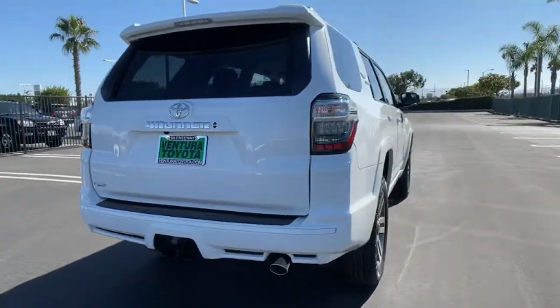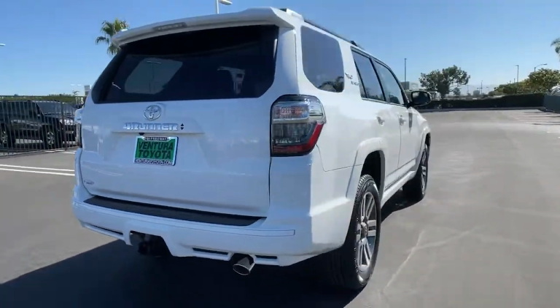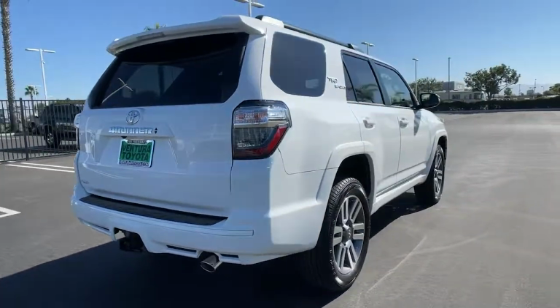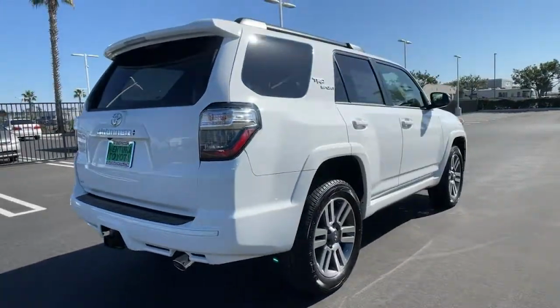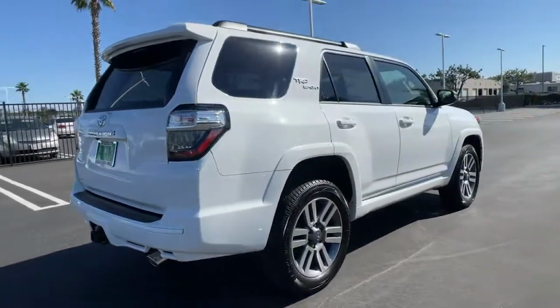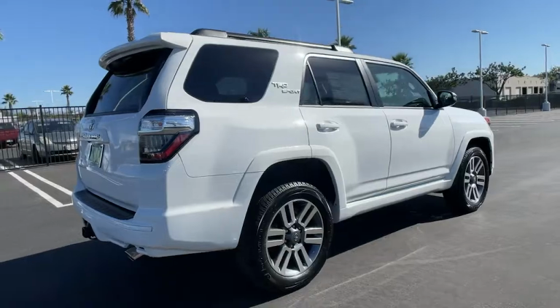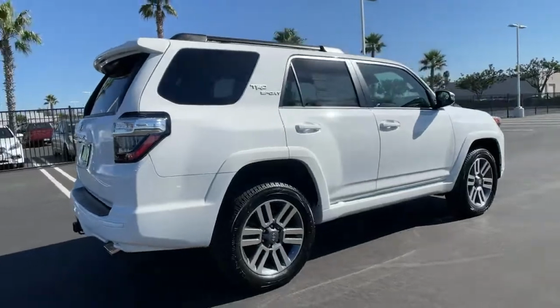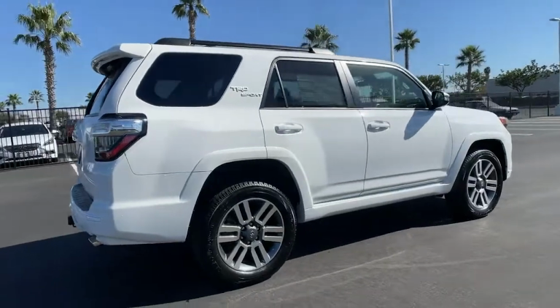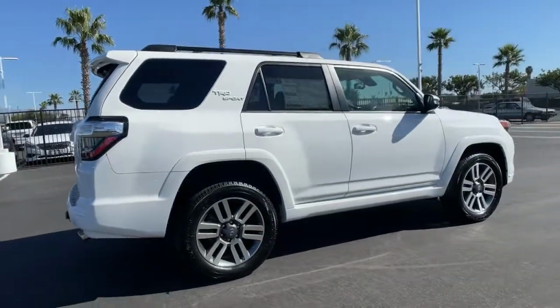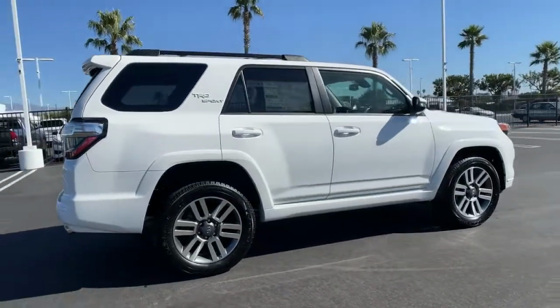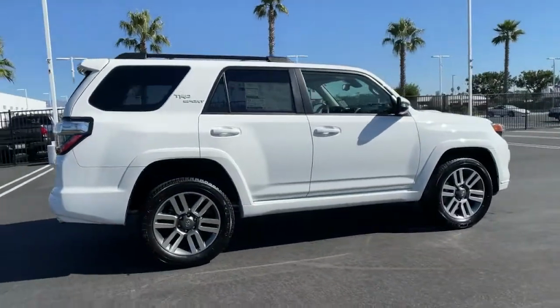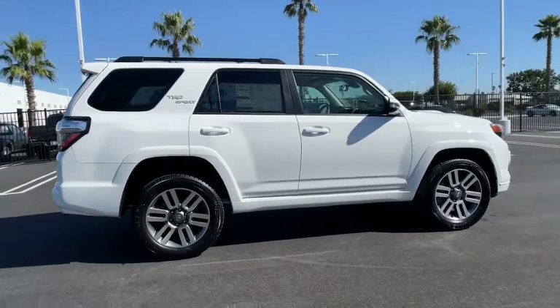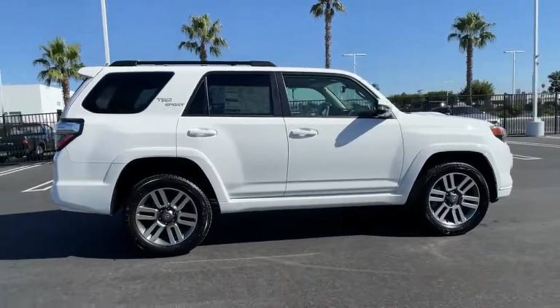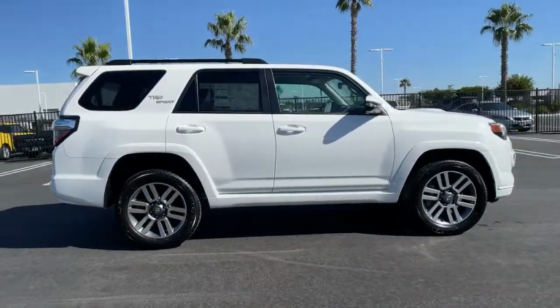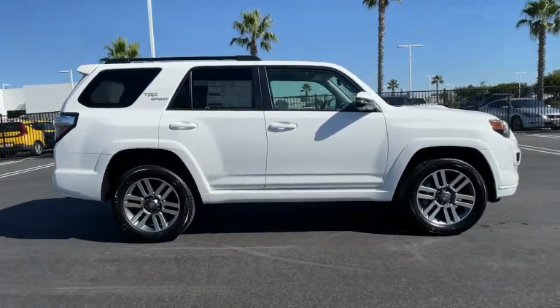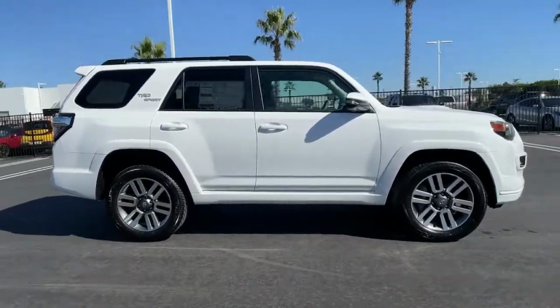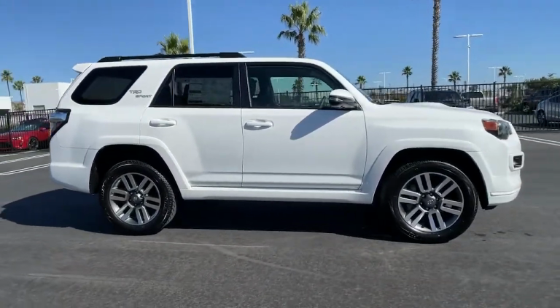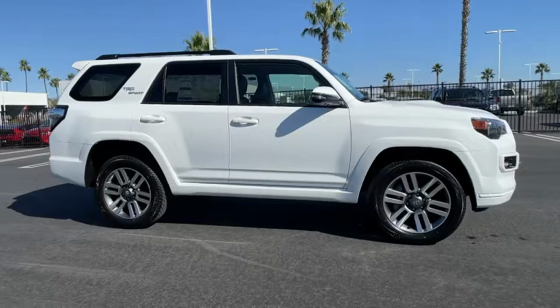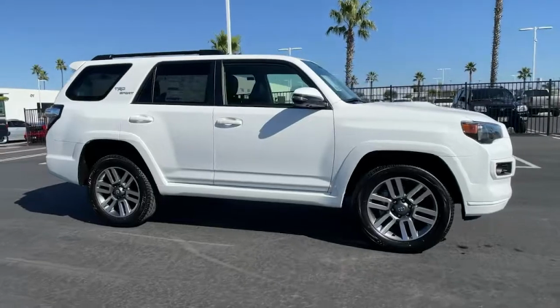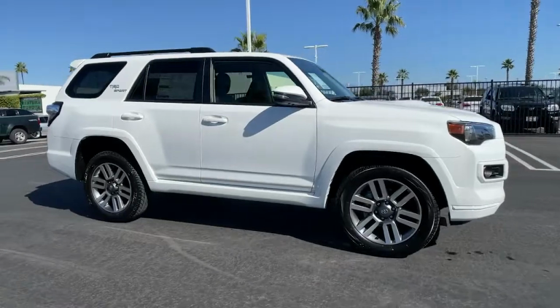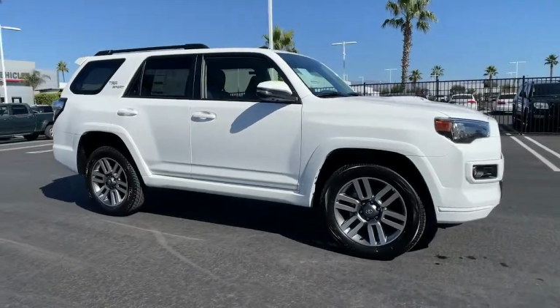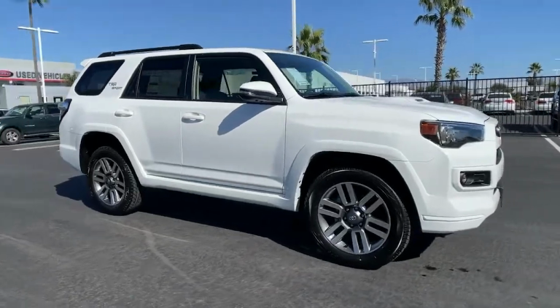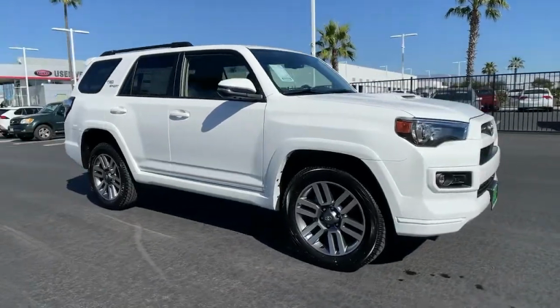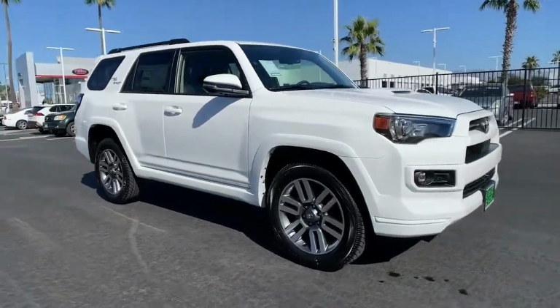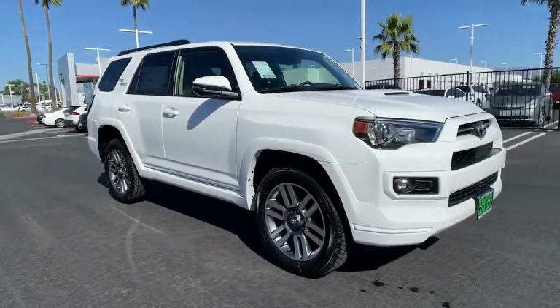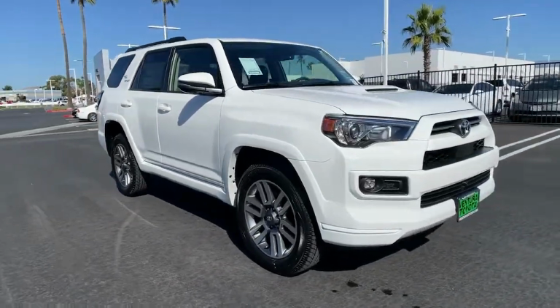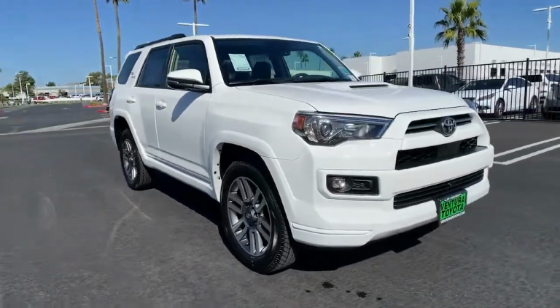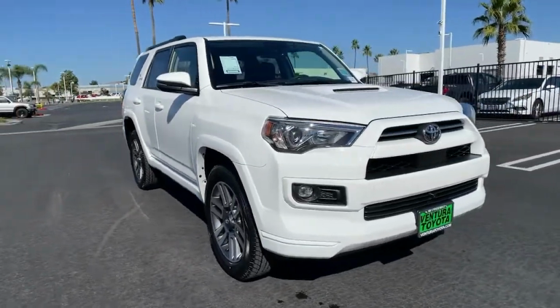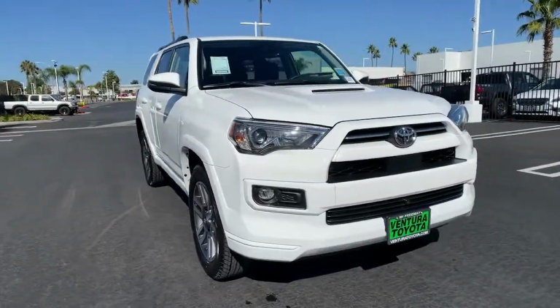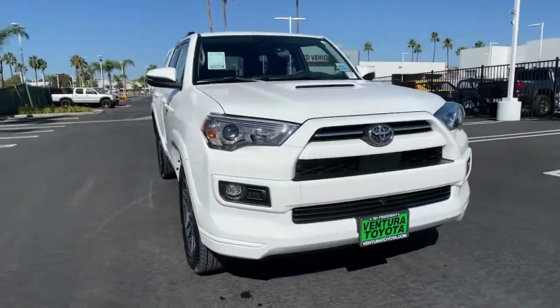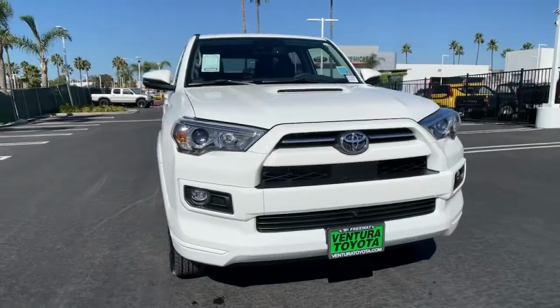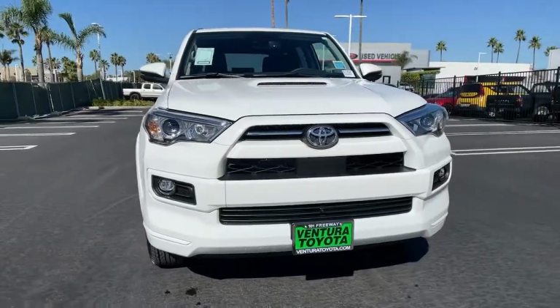Keyless entry, heated driver seat, iPod, MP3 input, 4x4, V6 cylinder engine, adaptive cruise control, satellite radio, keyless start, backup camera, heated mirrors.